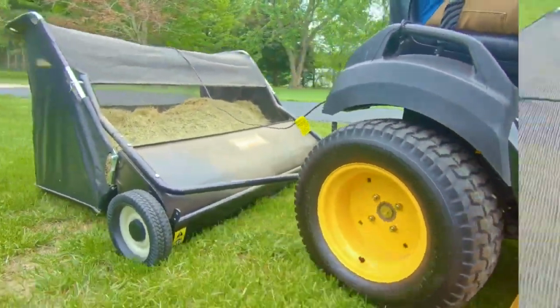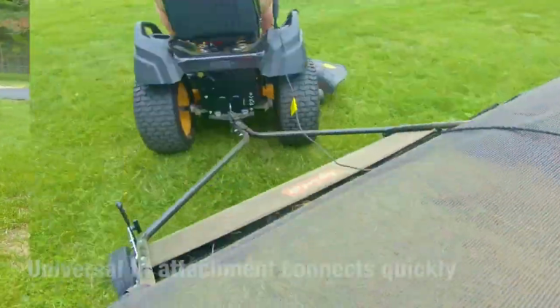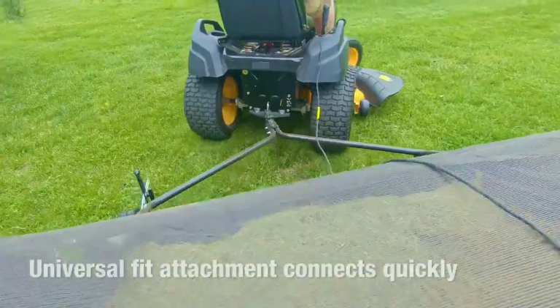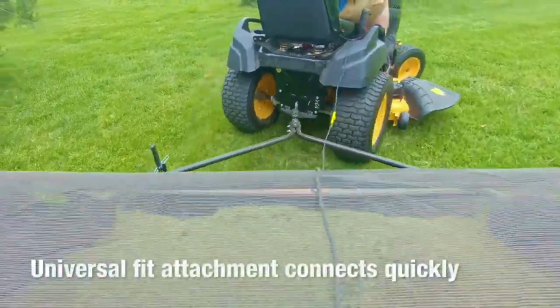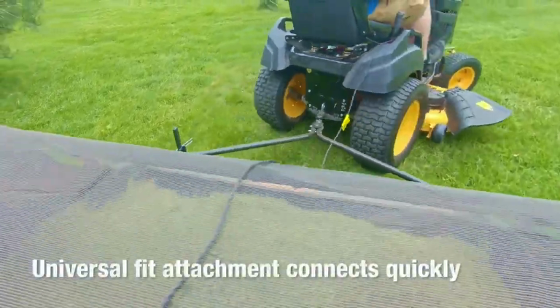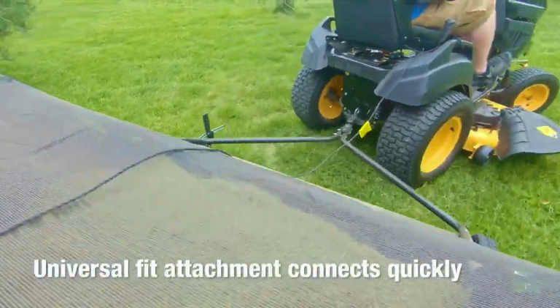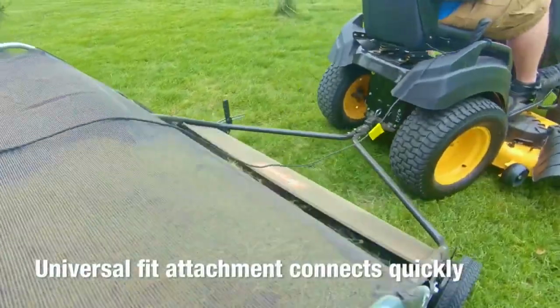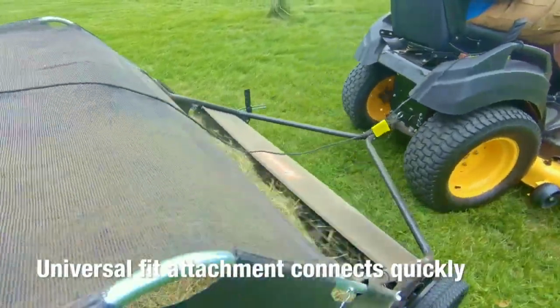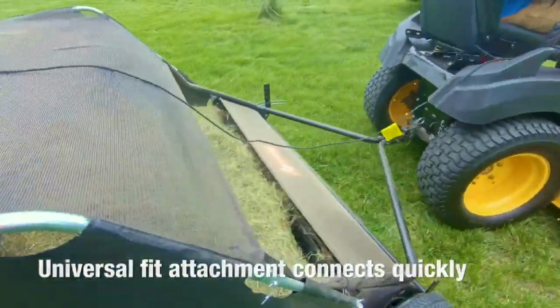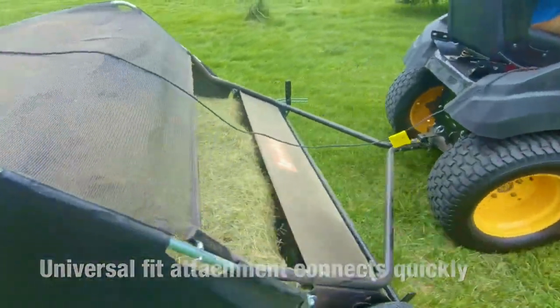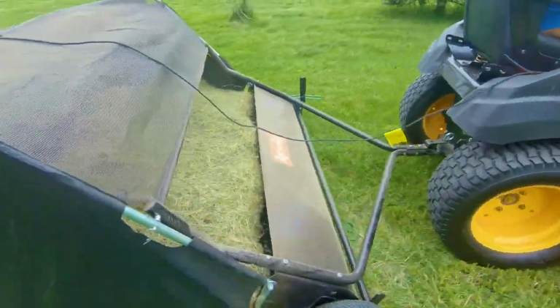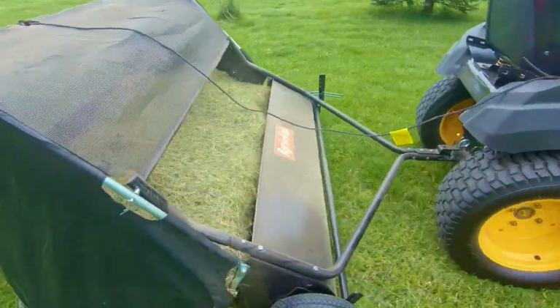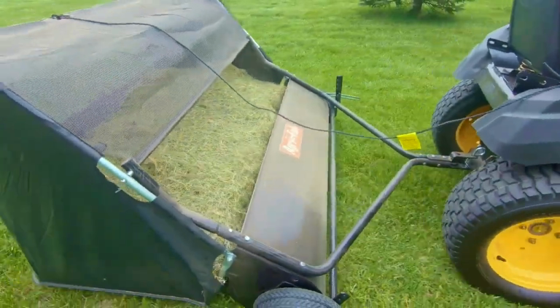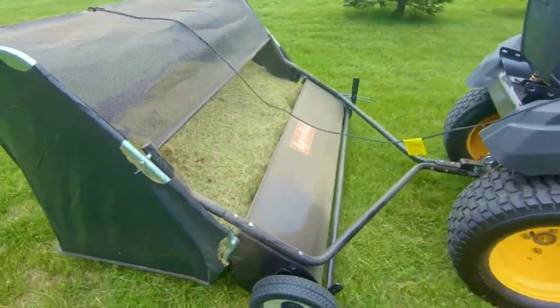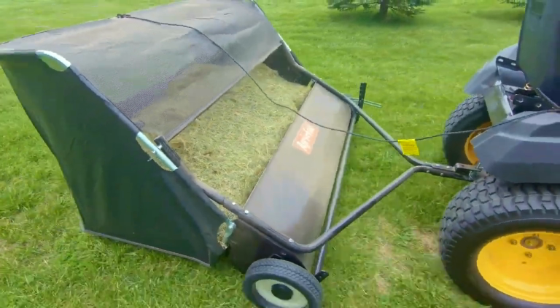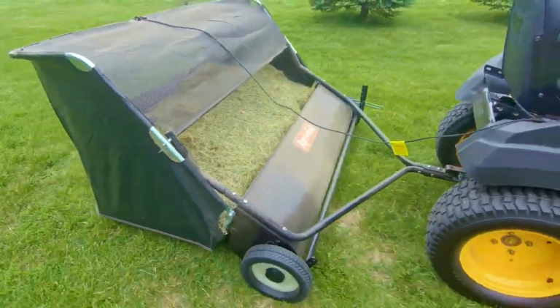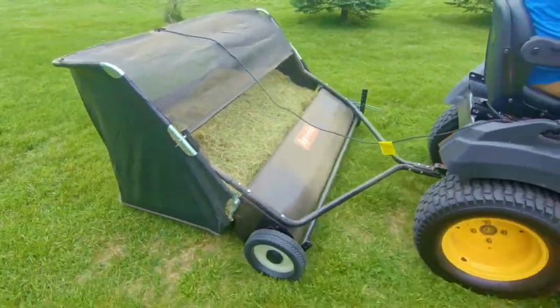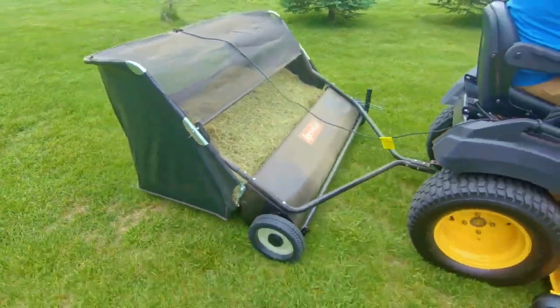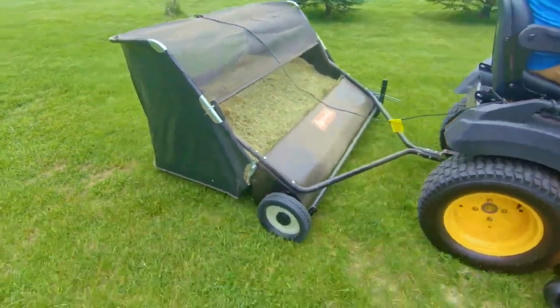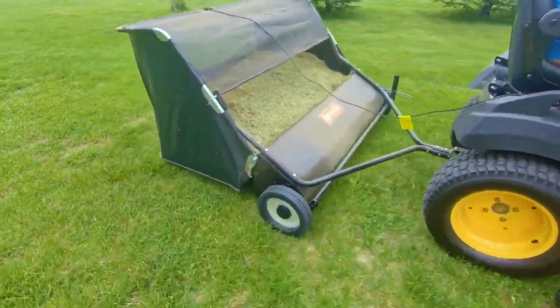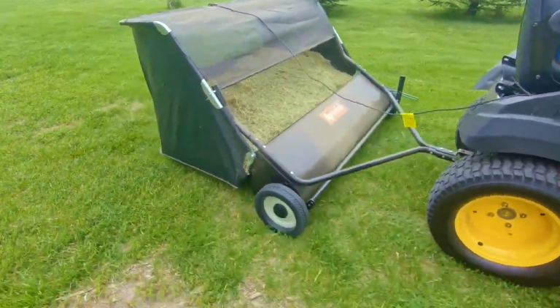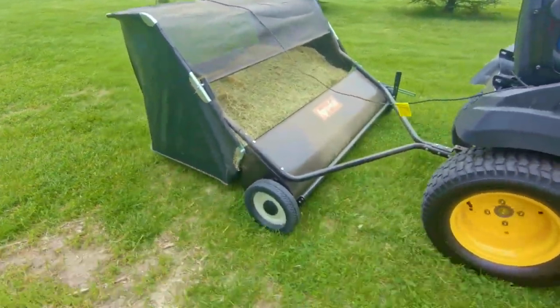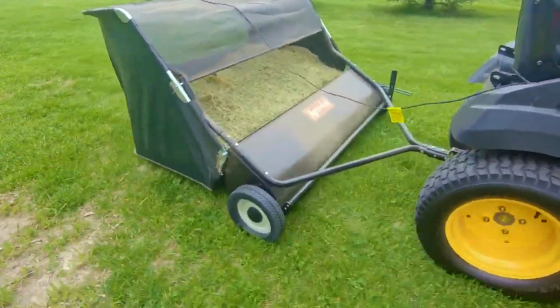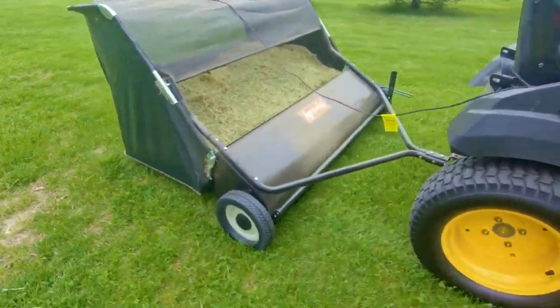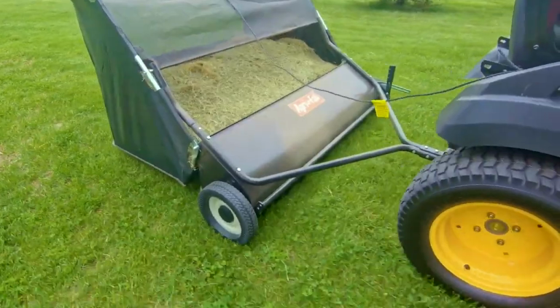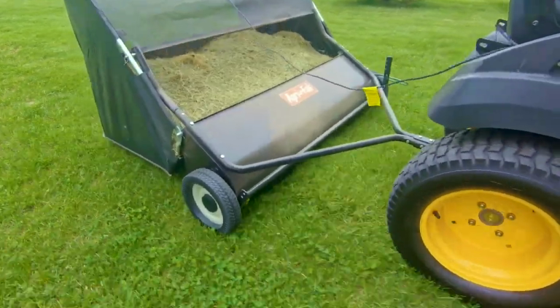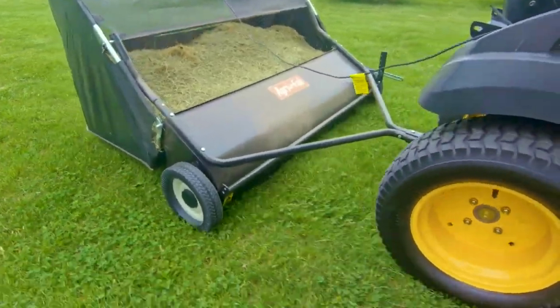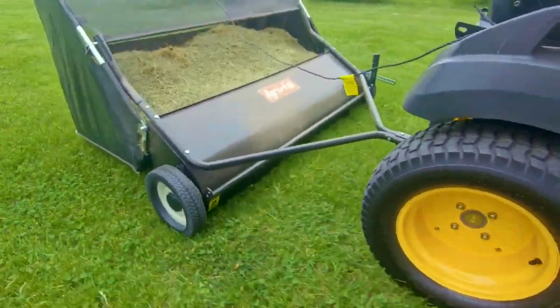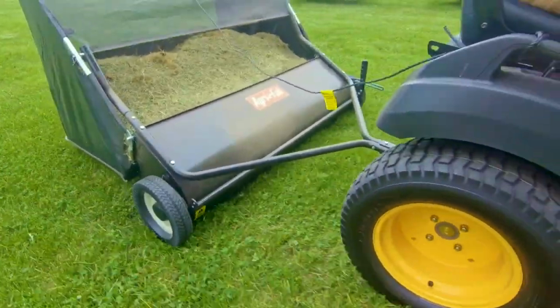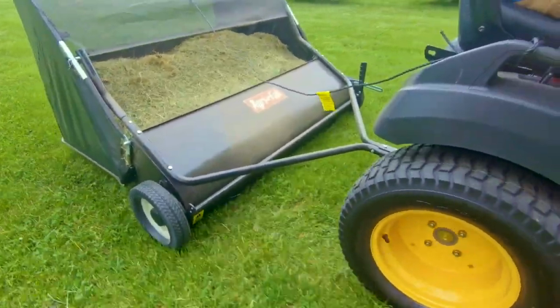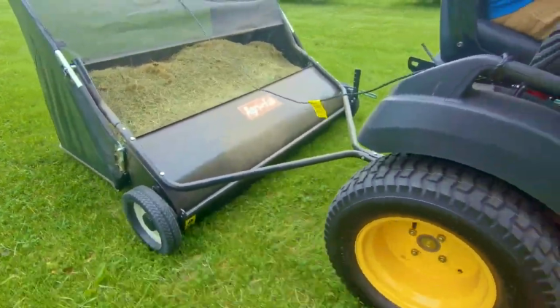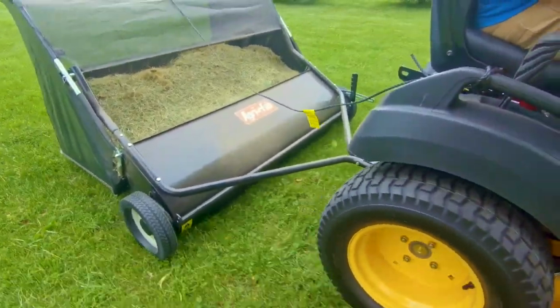A universal fit attachment connects quickly to any tractor hitch plate, and the durable stamped steel housing ensures it will last season after season.